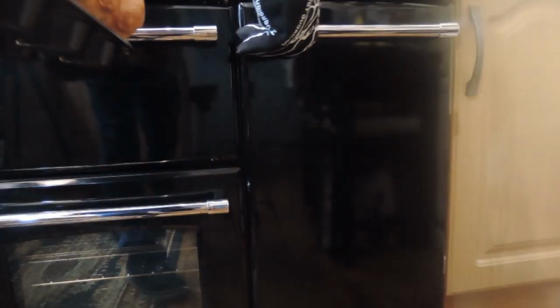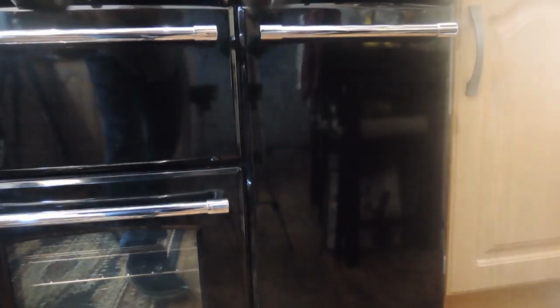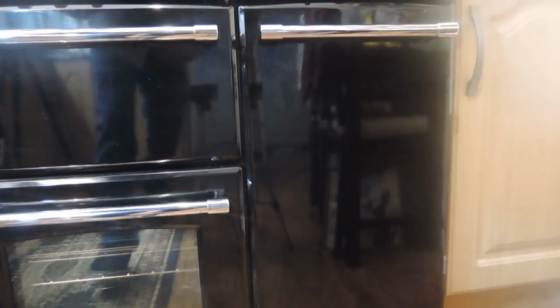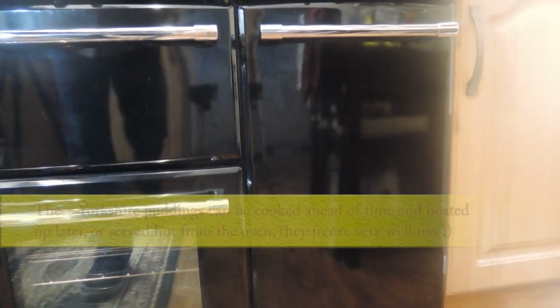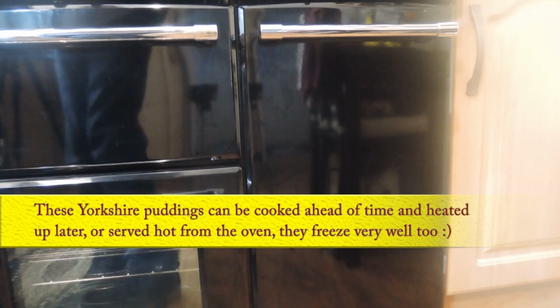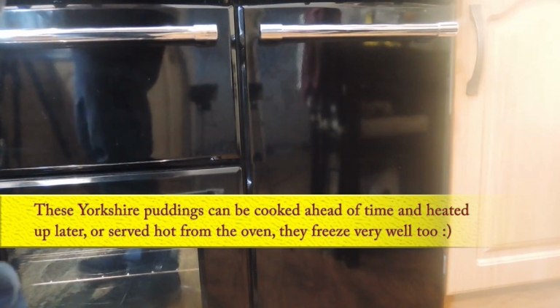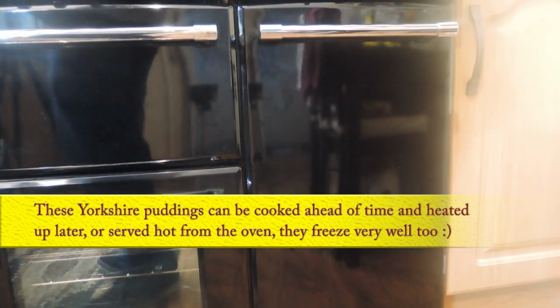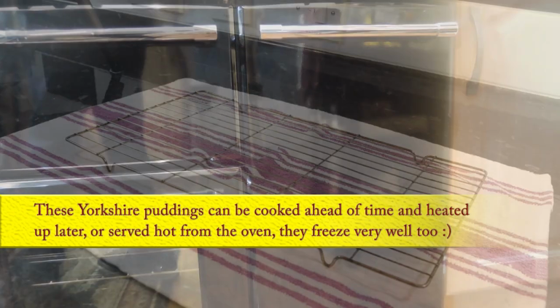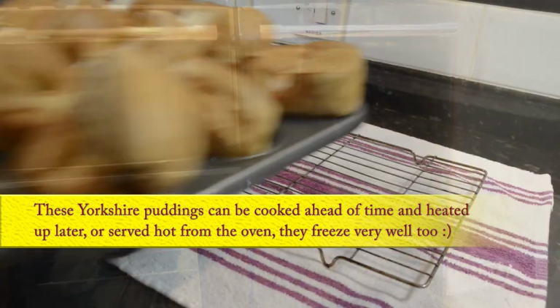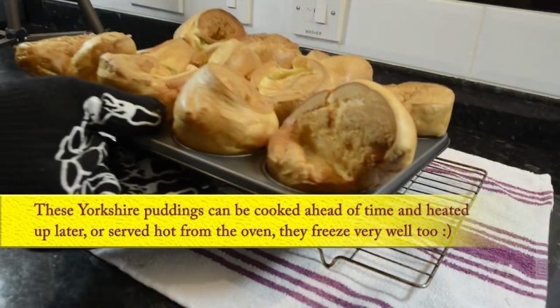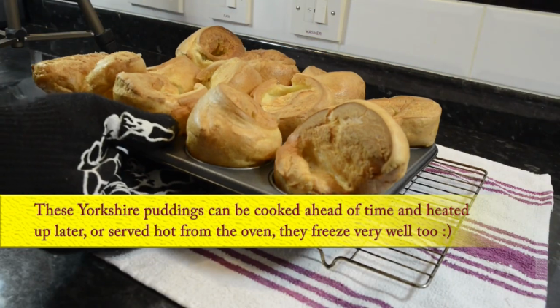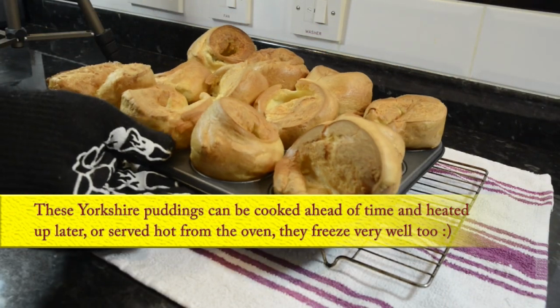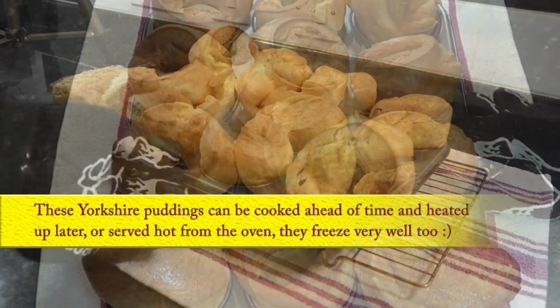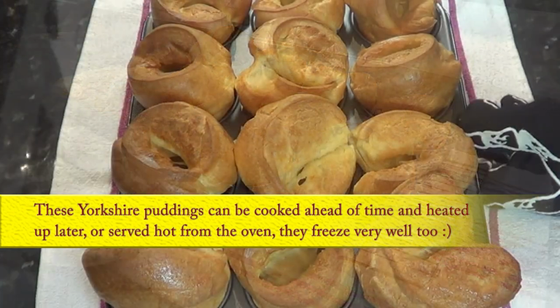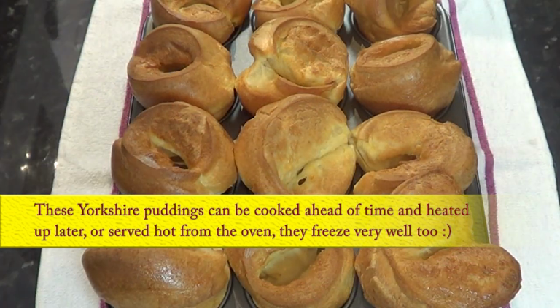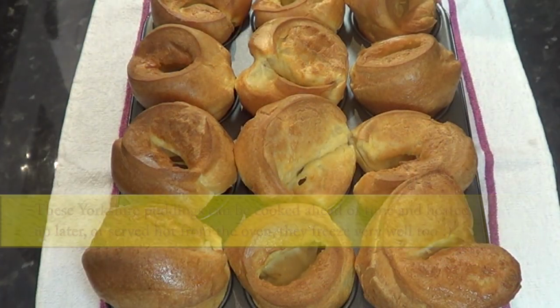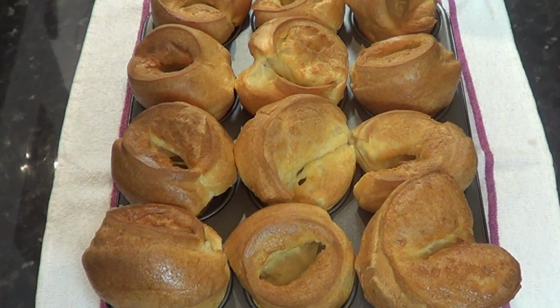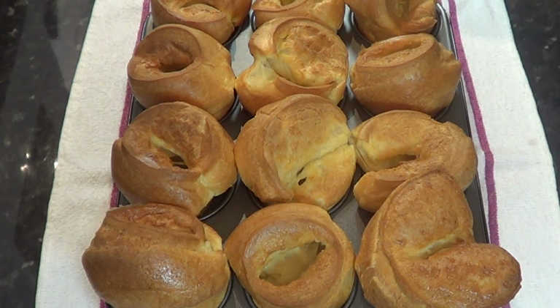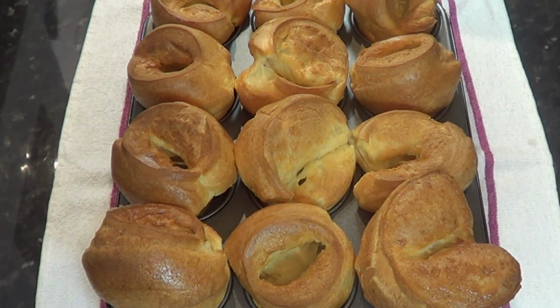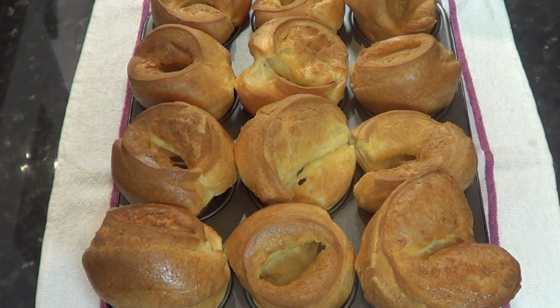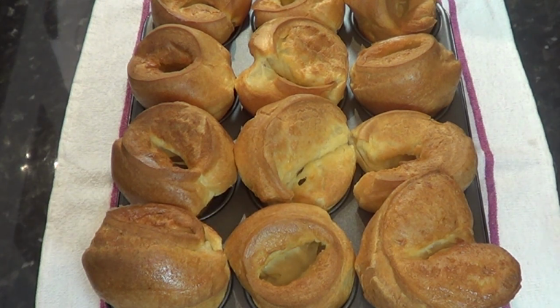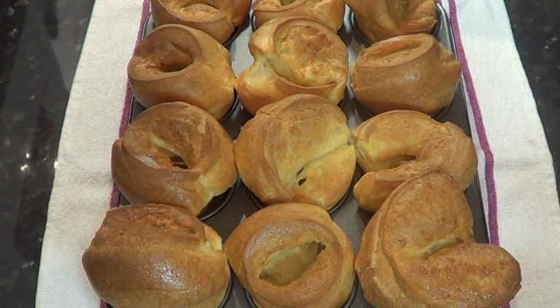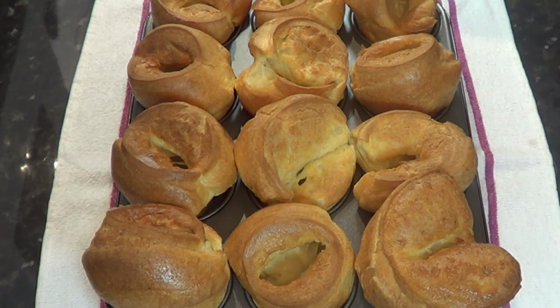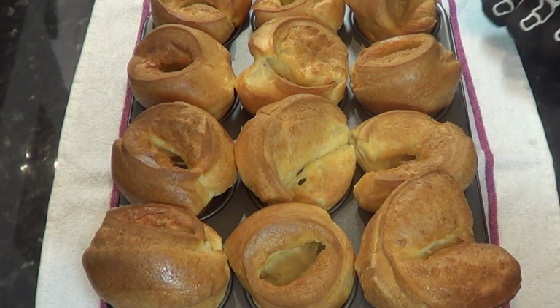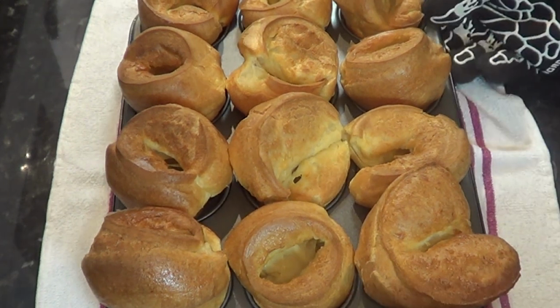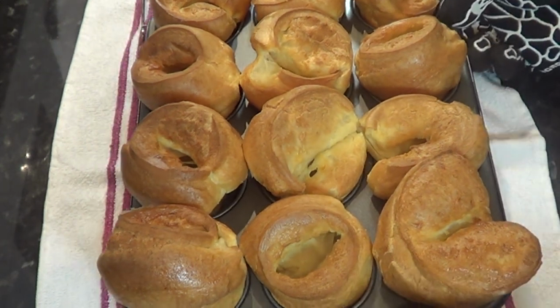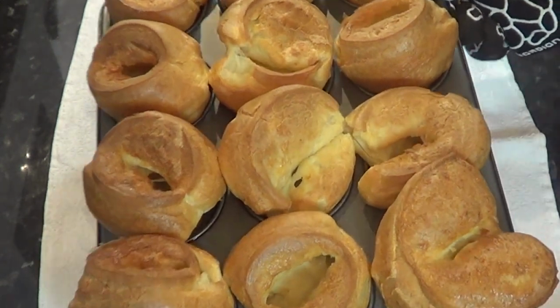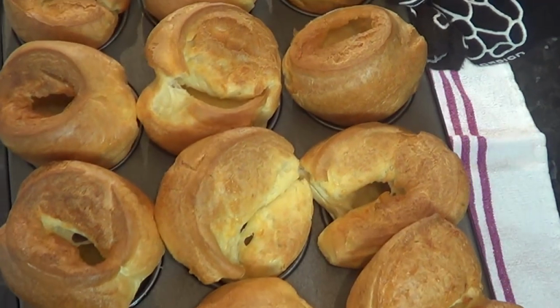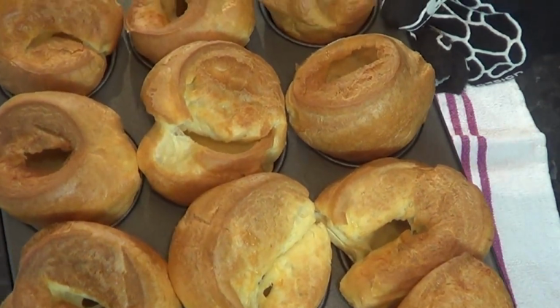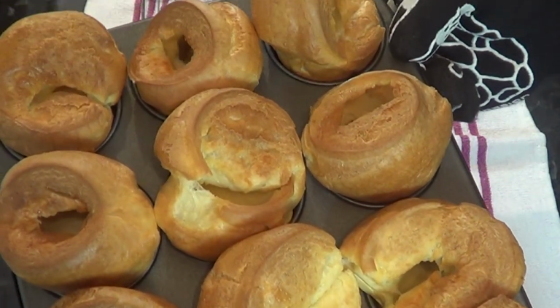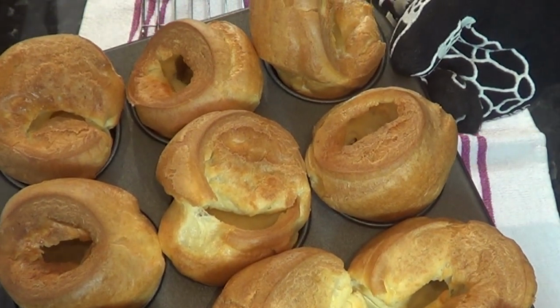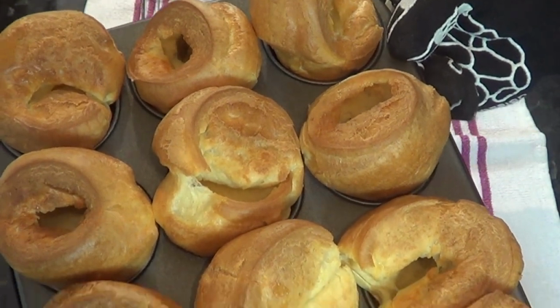After 30 minutes, take out these beautiful golden brown Yorkshire puddings. You can serve these straight away, or they'll keep in the refrigerator for two to three days. Or you could make a large batch of them because these freeze very well.